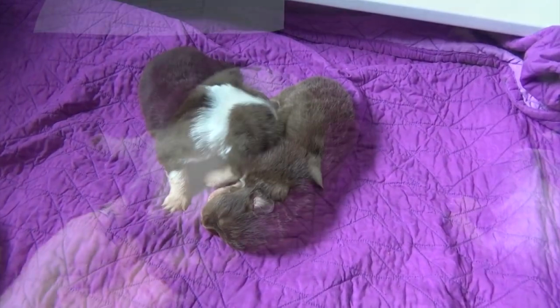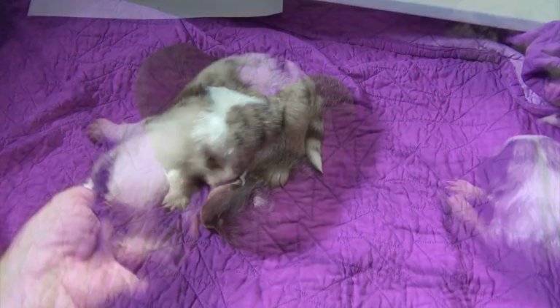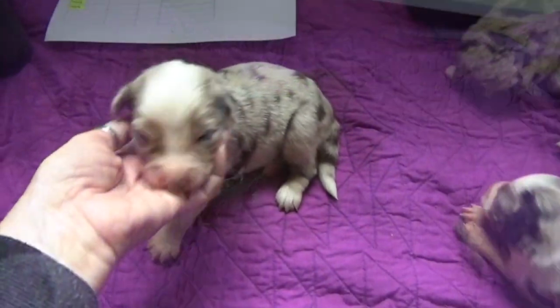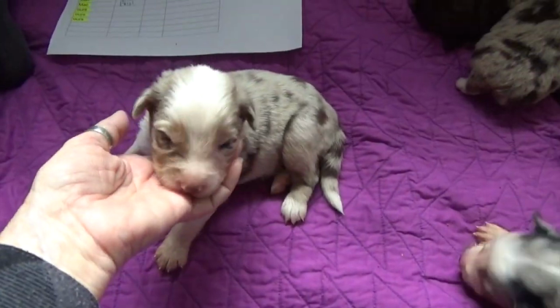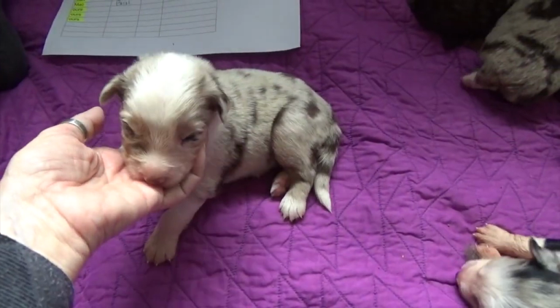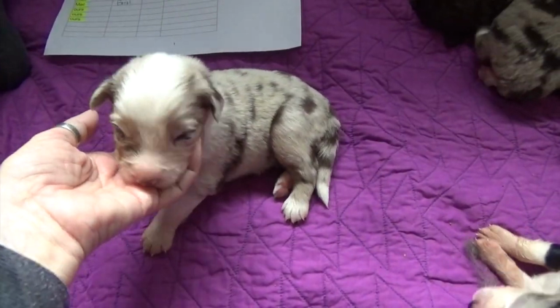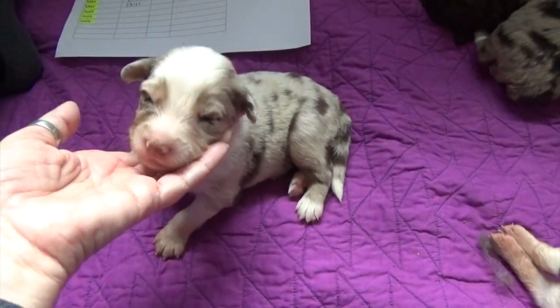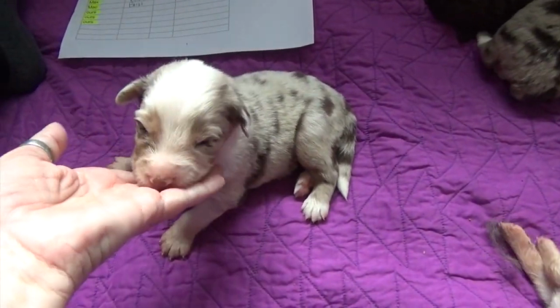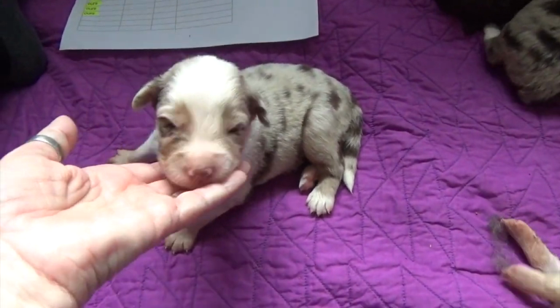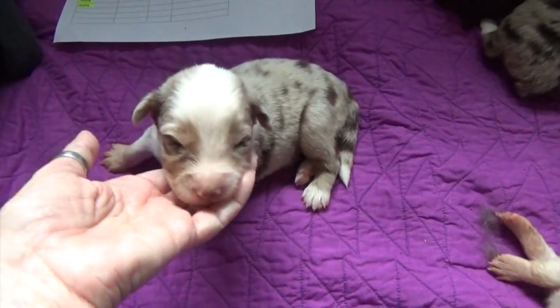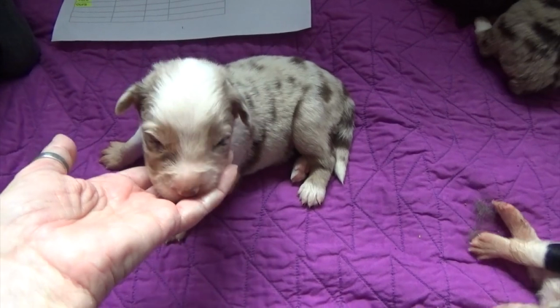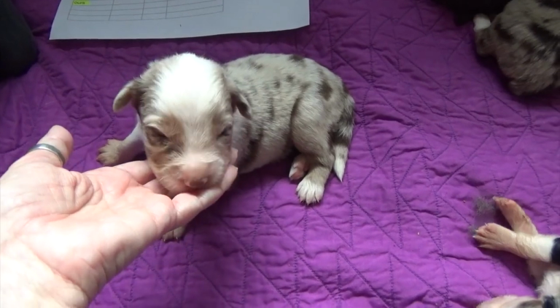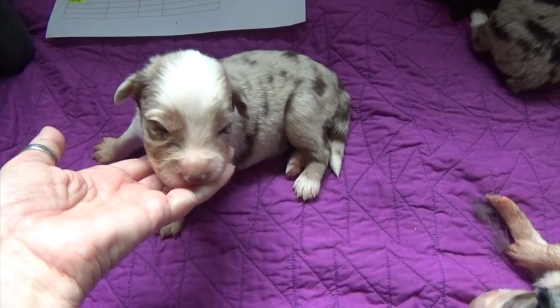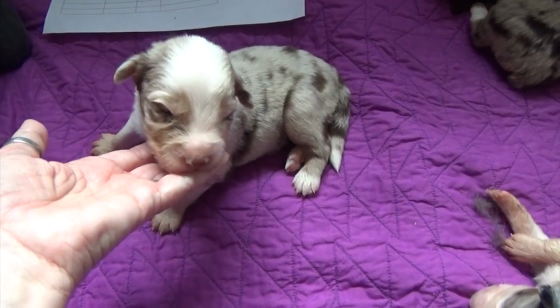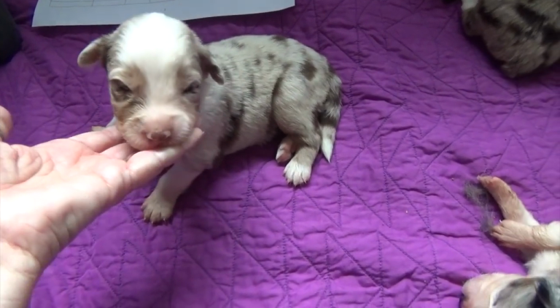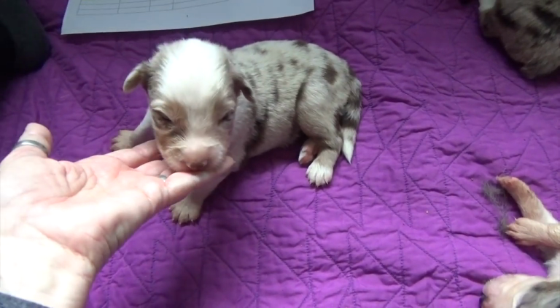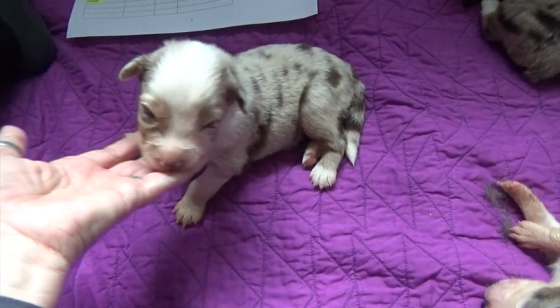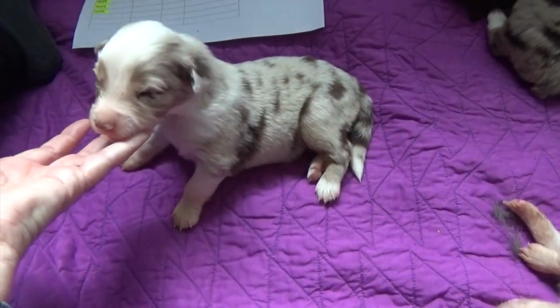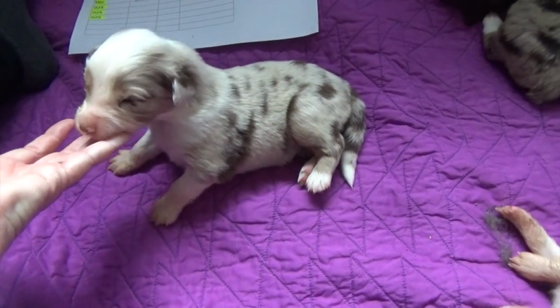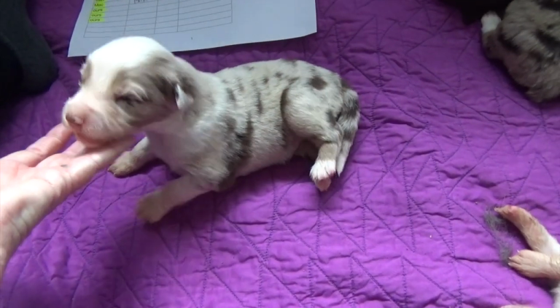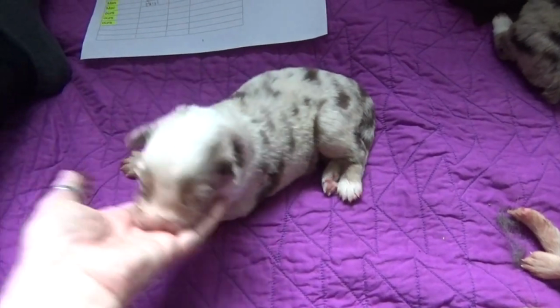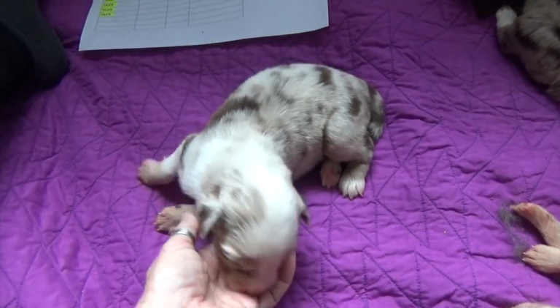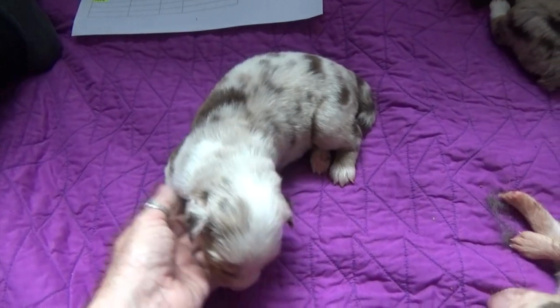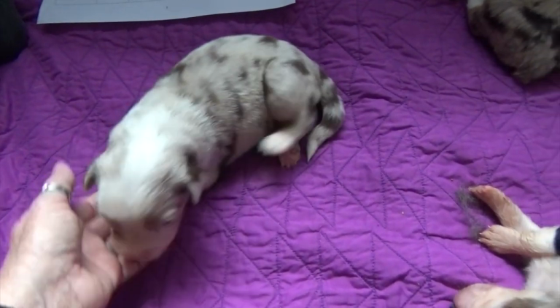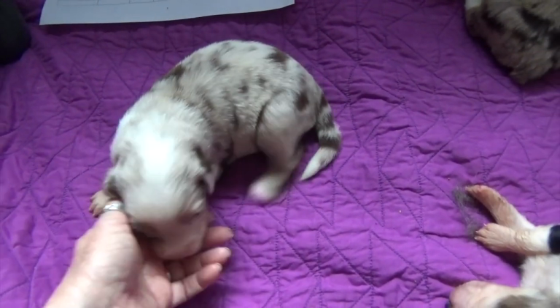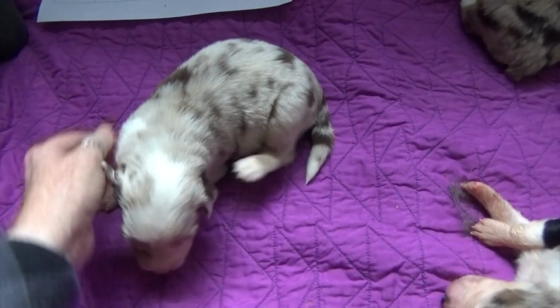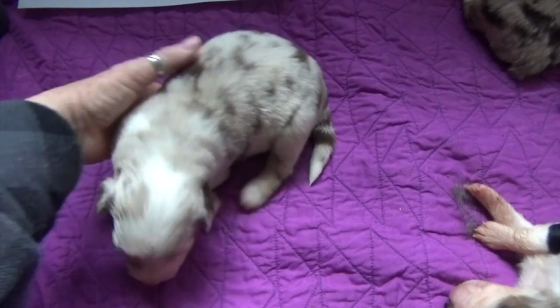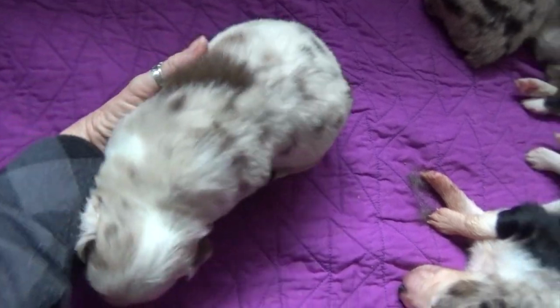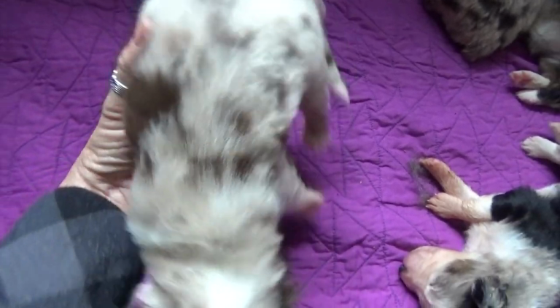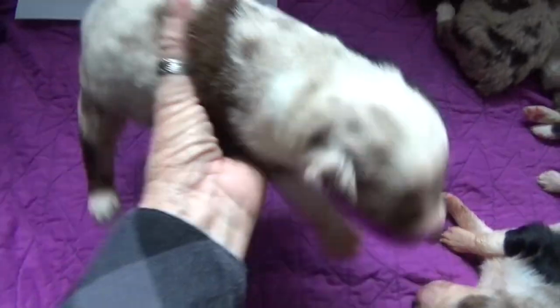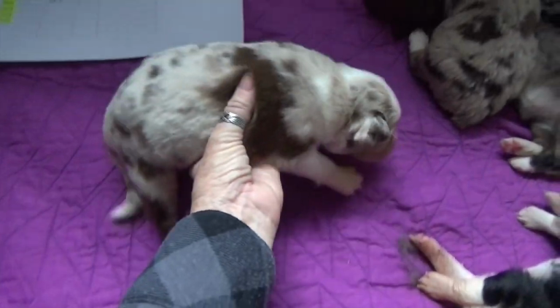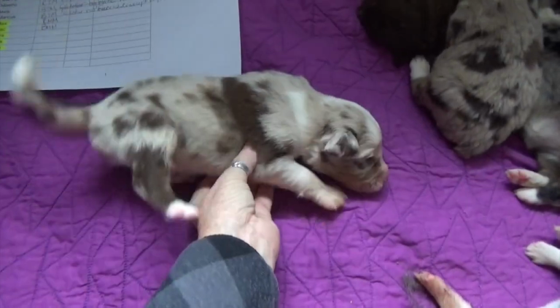This red Merle male is reserved and still has his tail. His name is Max, at least his temporary name.